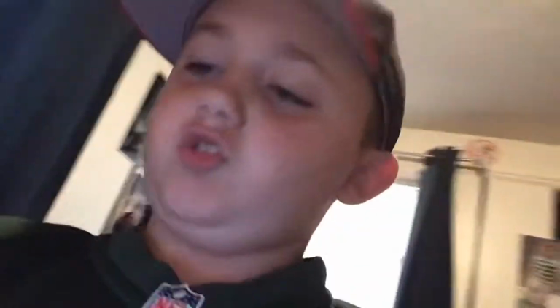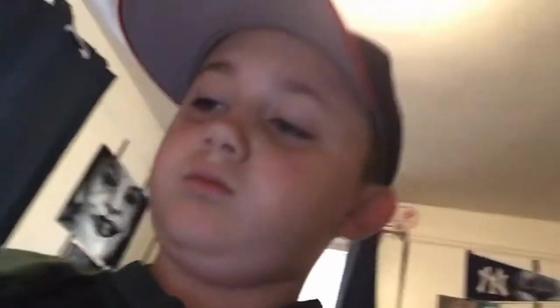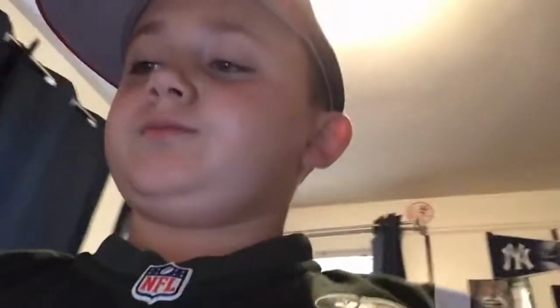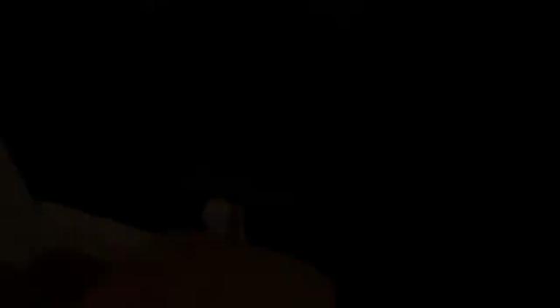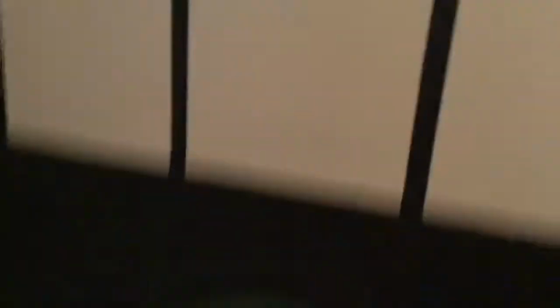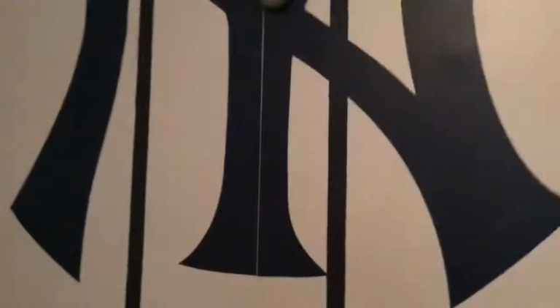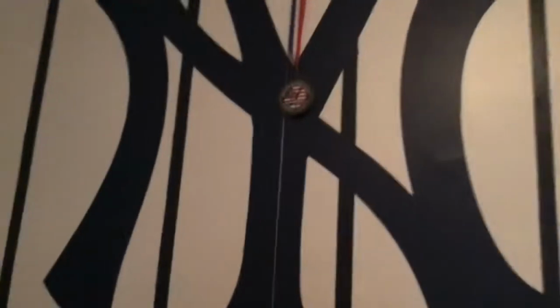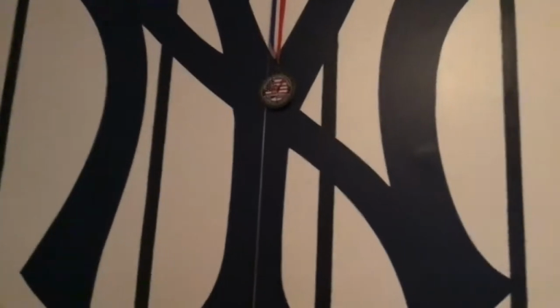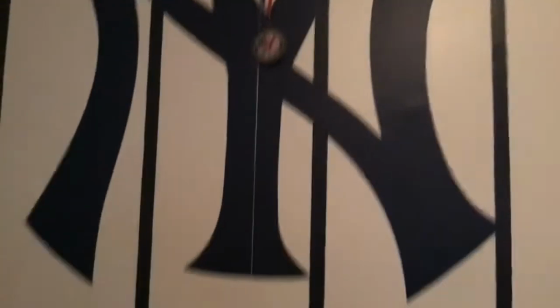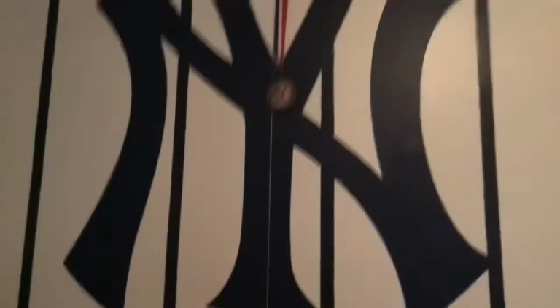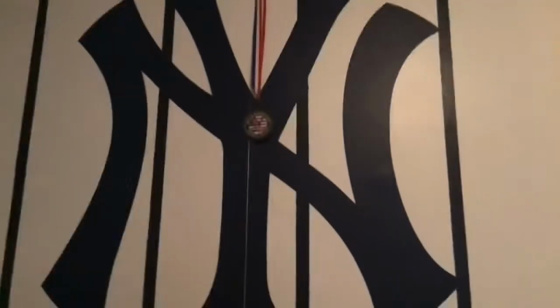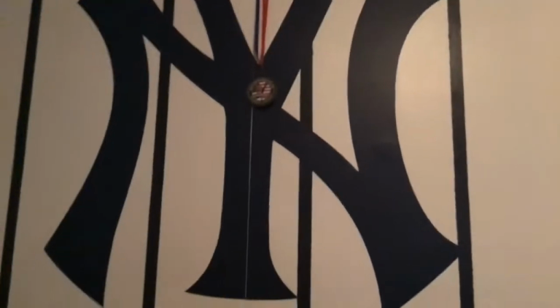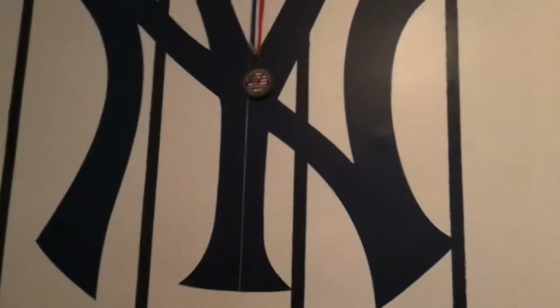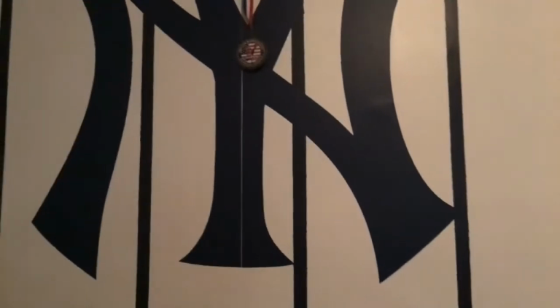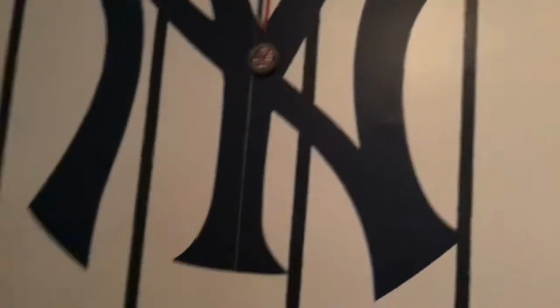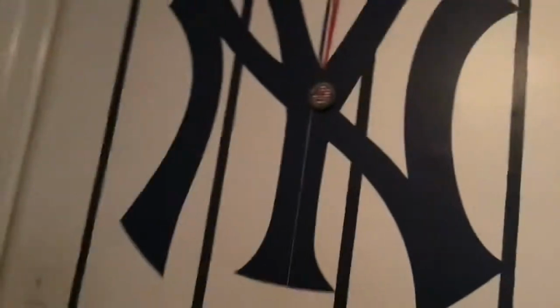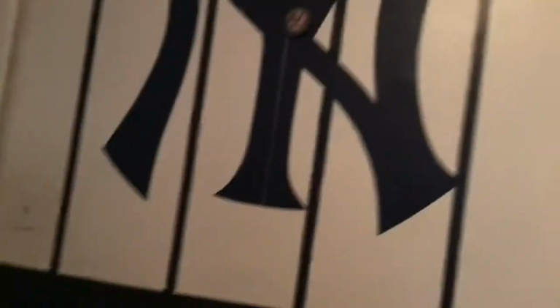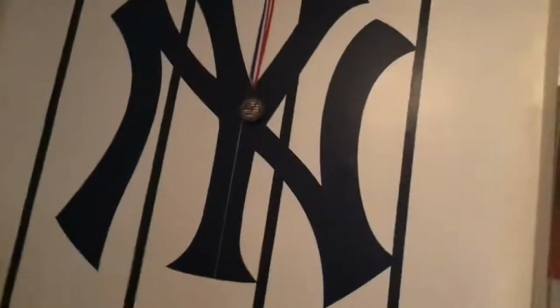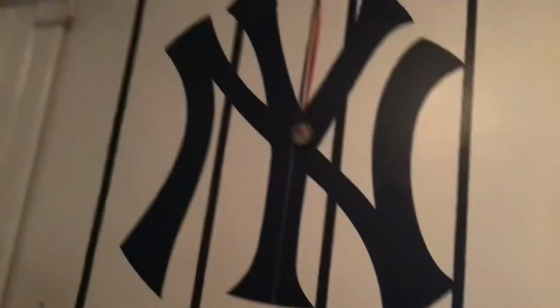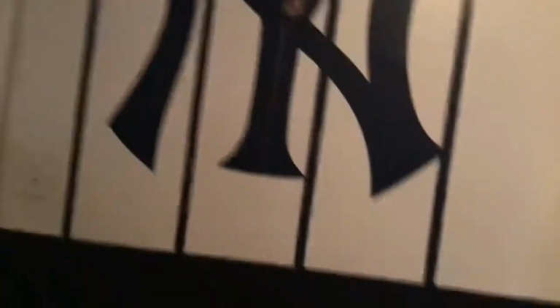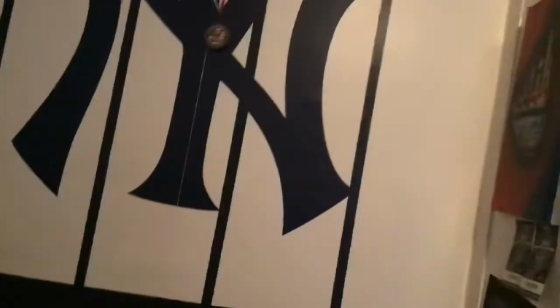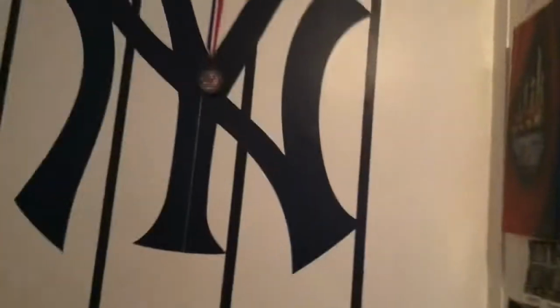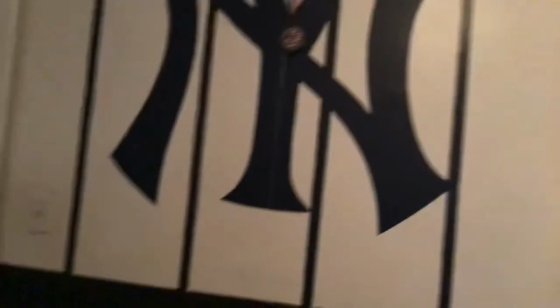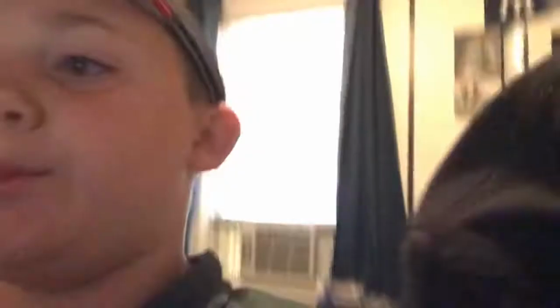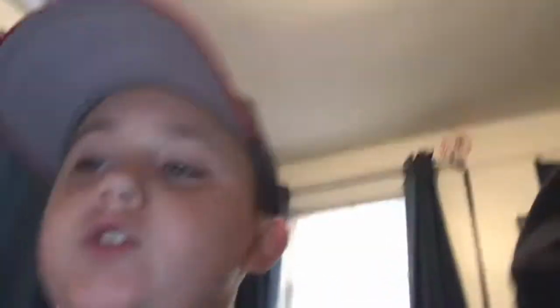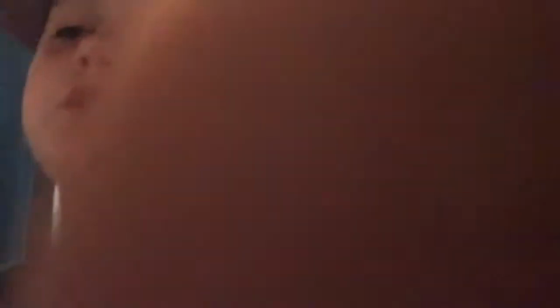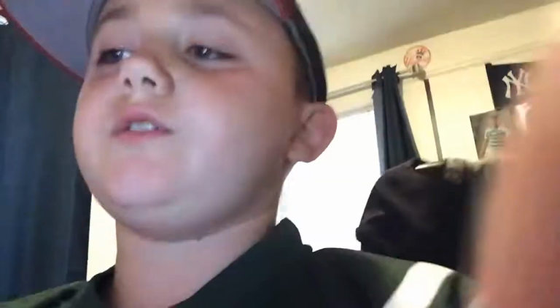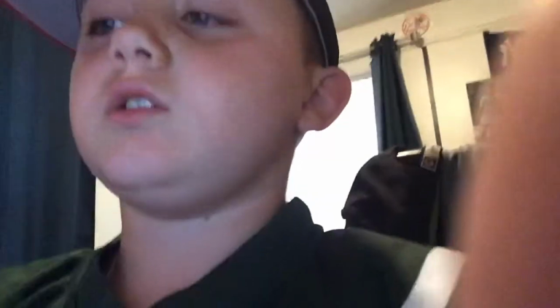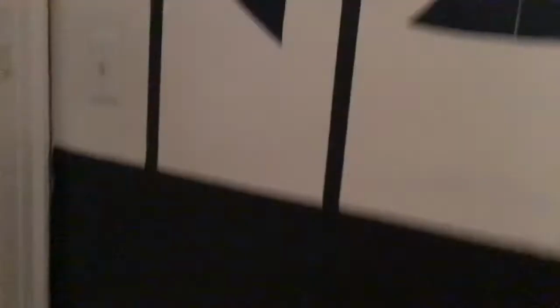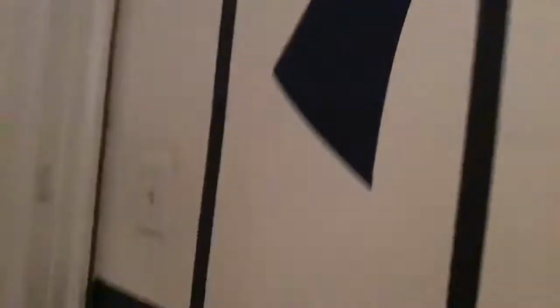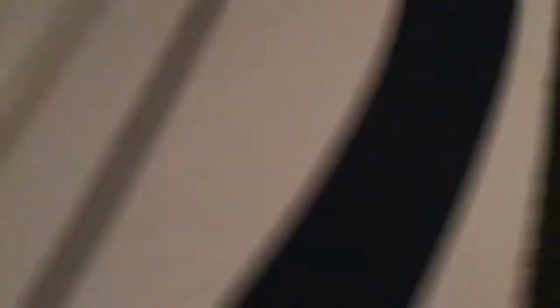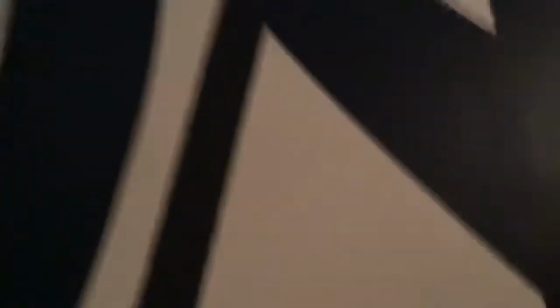Now I'm going to show you a little bit of my room. That right there is a huge Nike Yankees logo. As you know, I'm a huge Yankees fan. Let me open a chair.